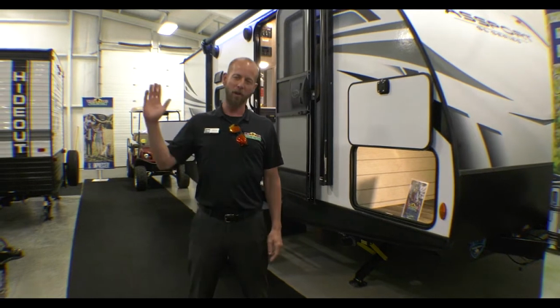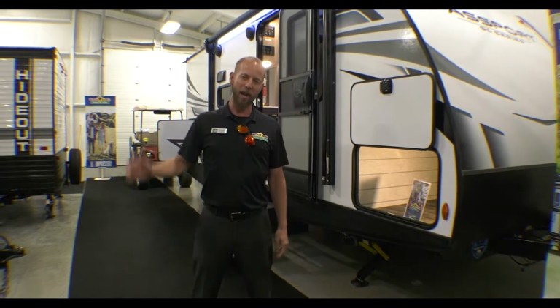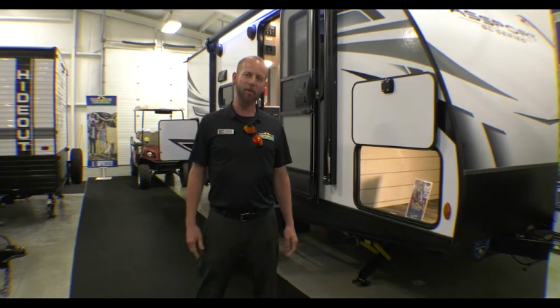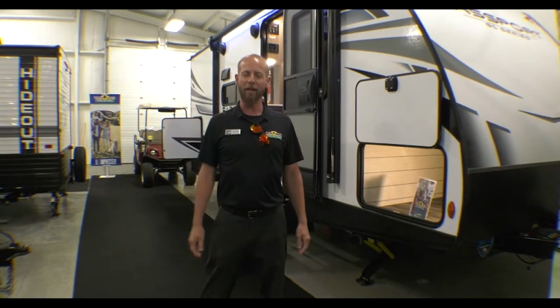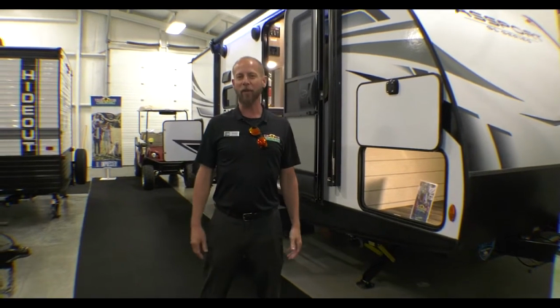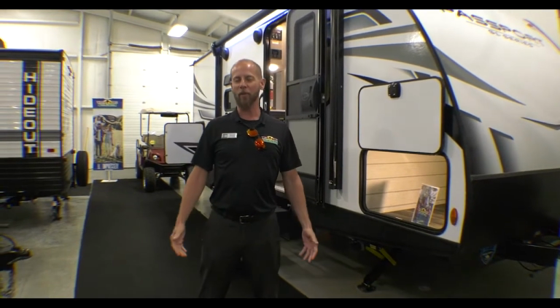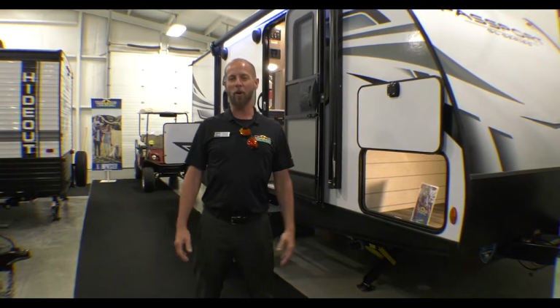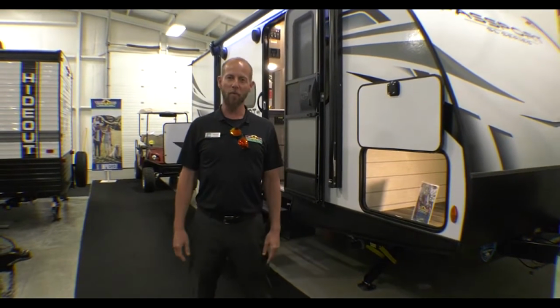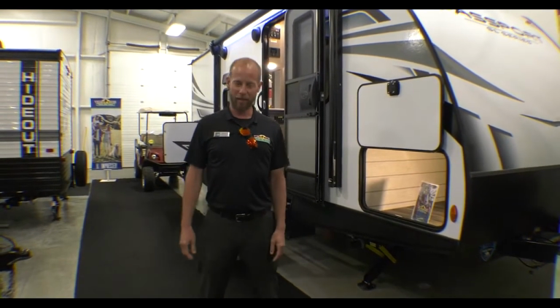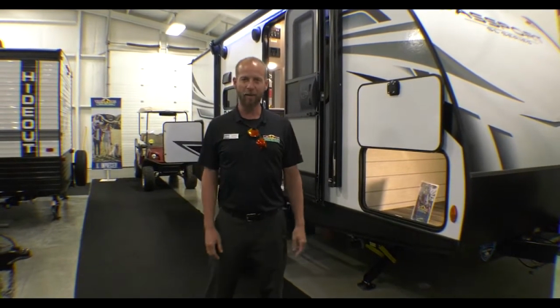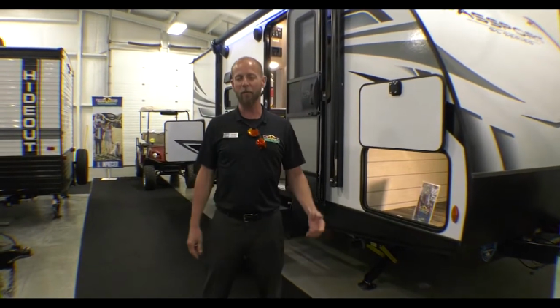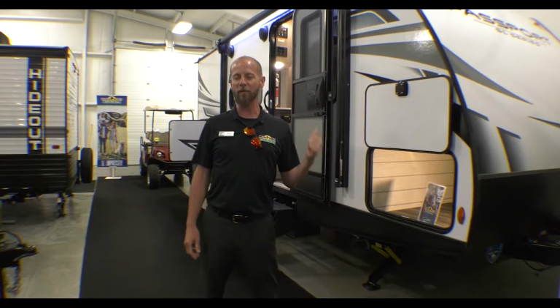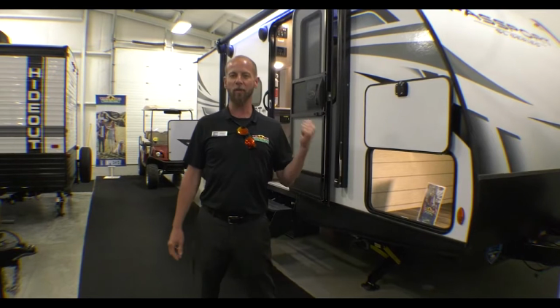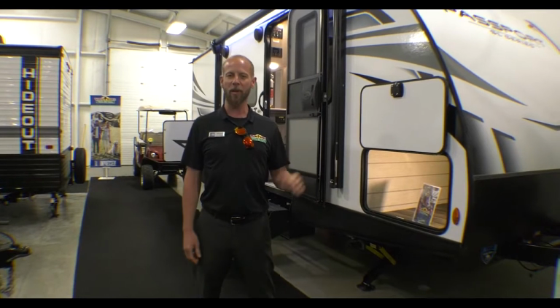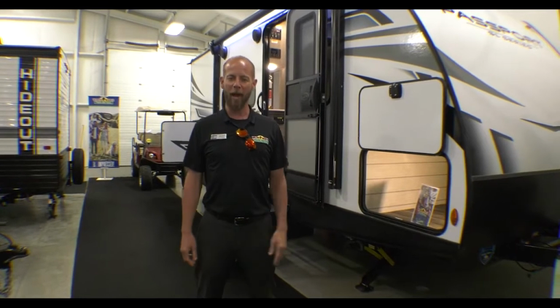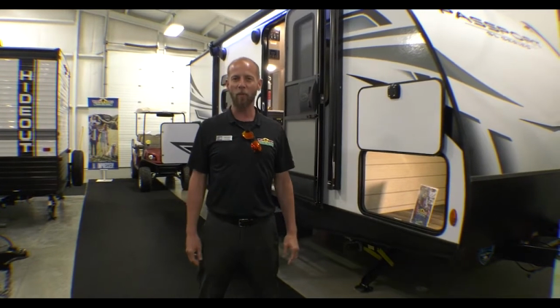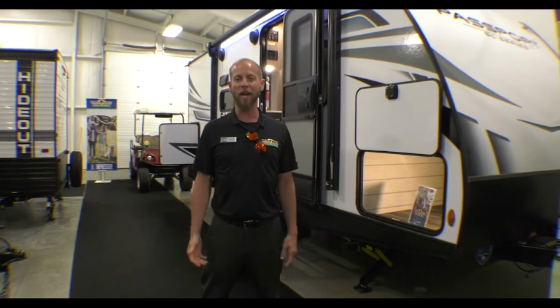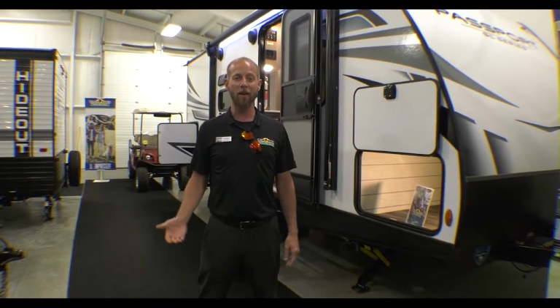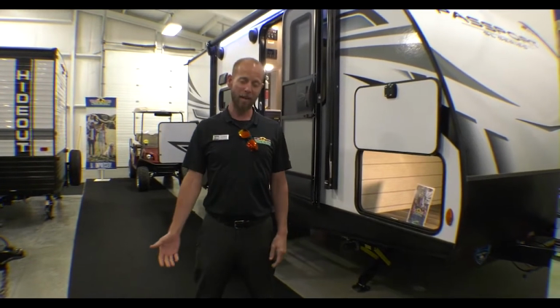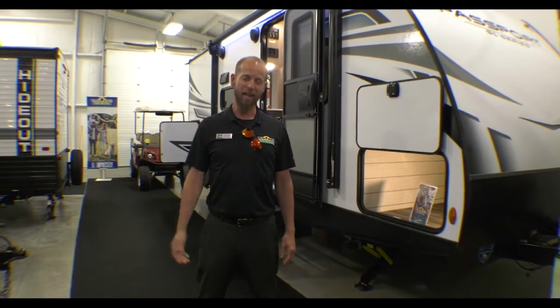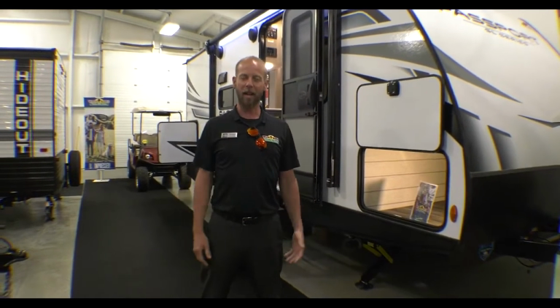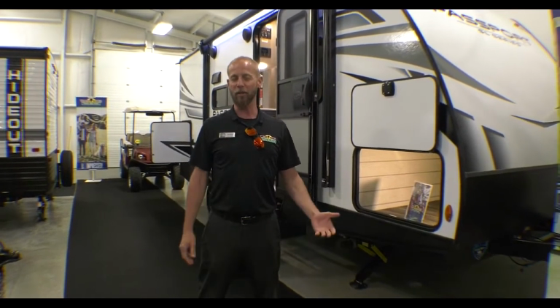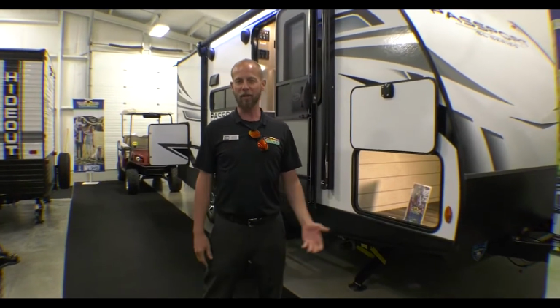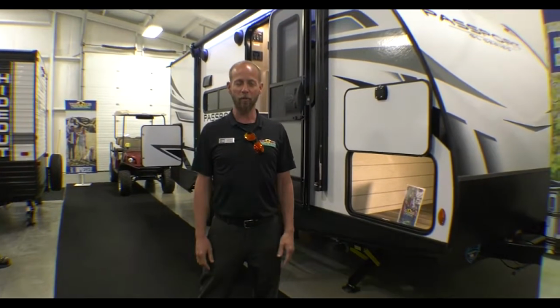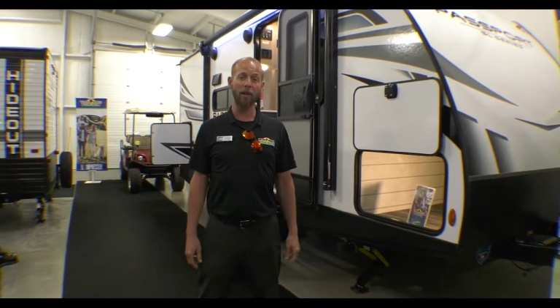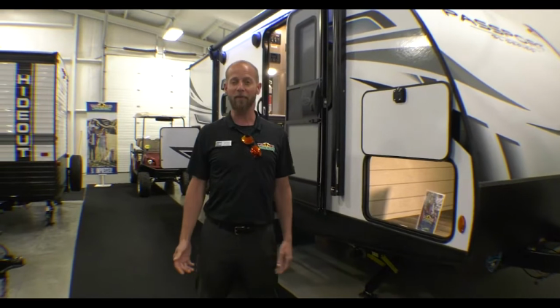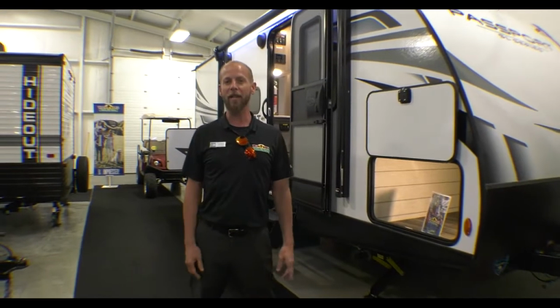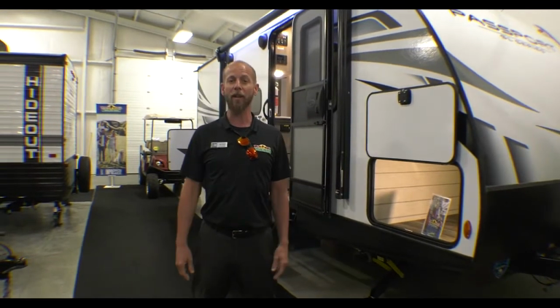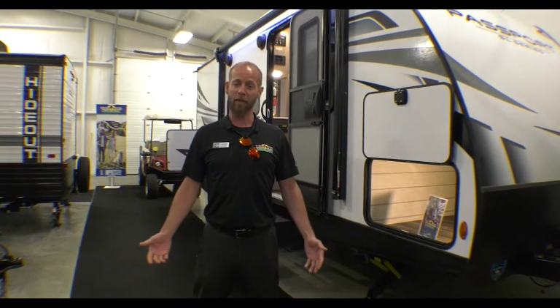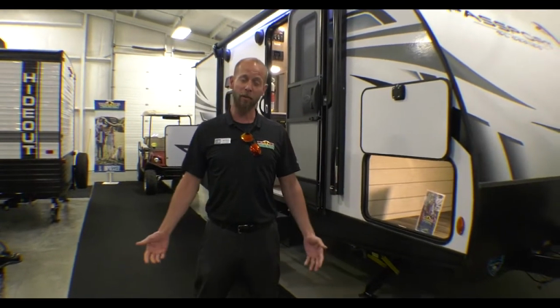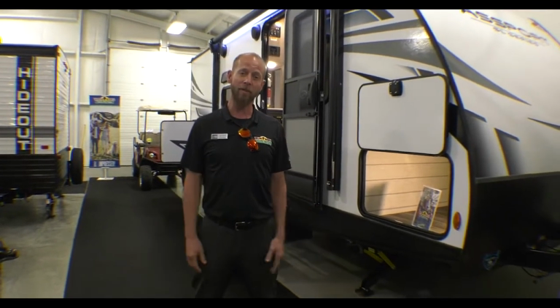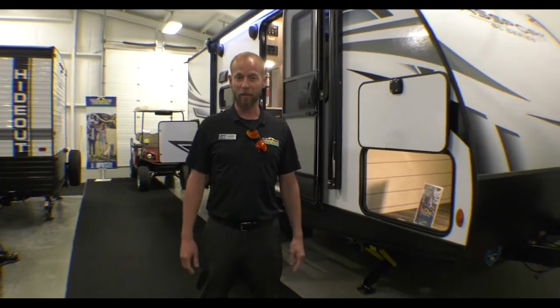Hello fellow campers, Jake Davis here for another Walkthrough Wednesday. Today we're featuring the 2022 Passport 189RB. This comes in just under 23 feet and is 4,670 pounds.